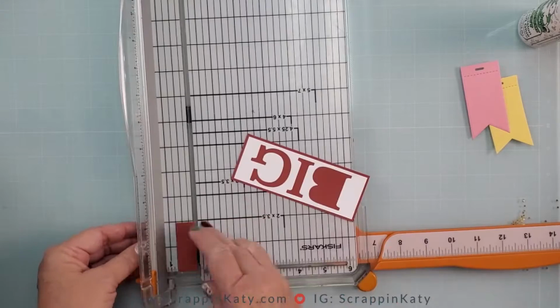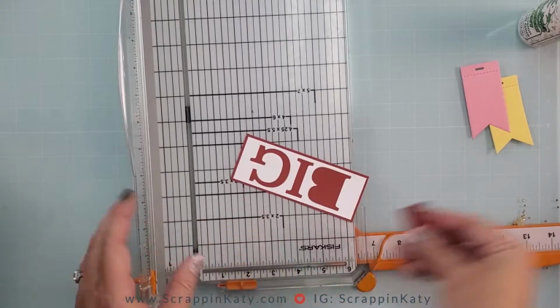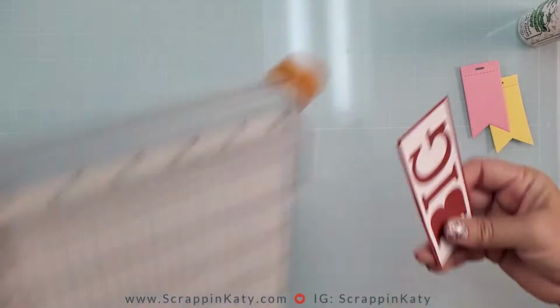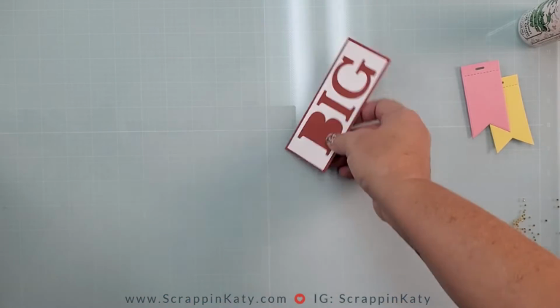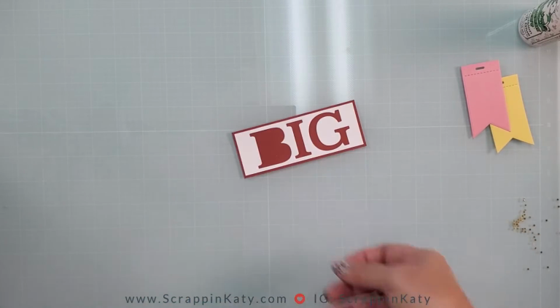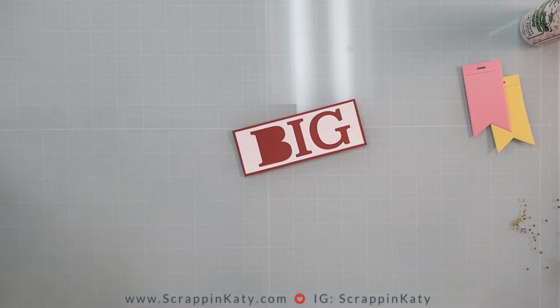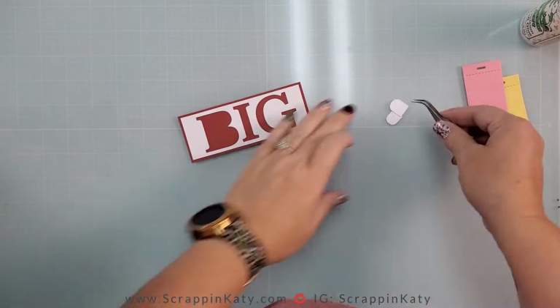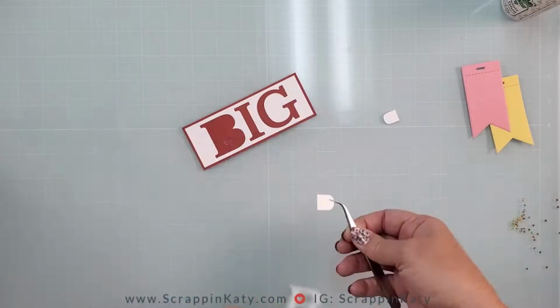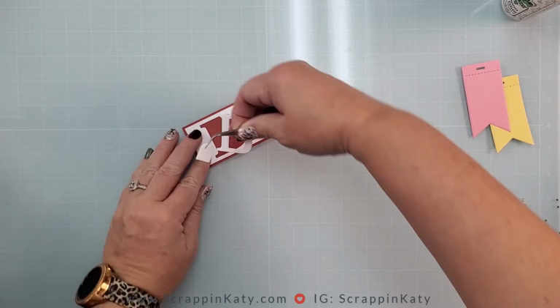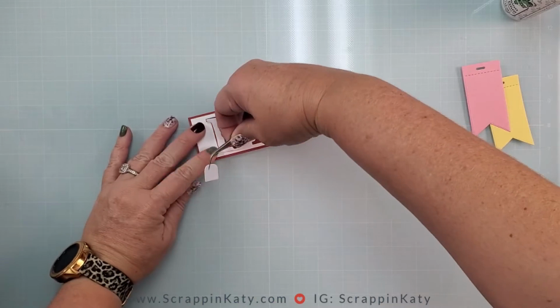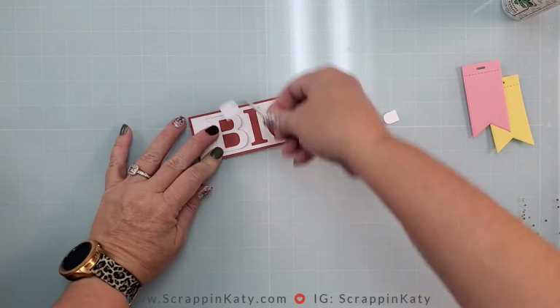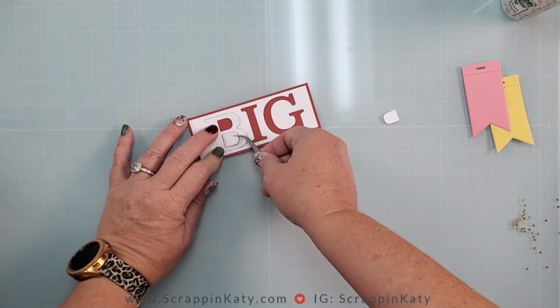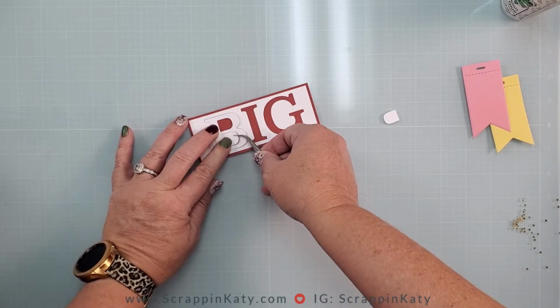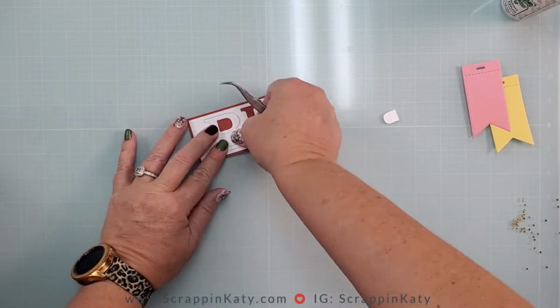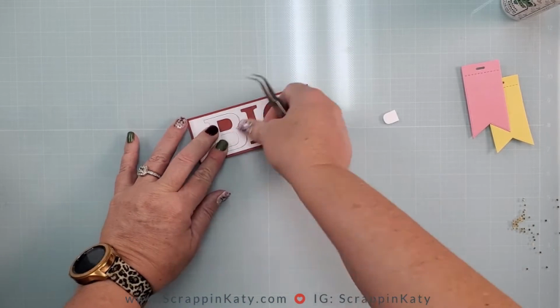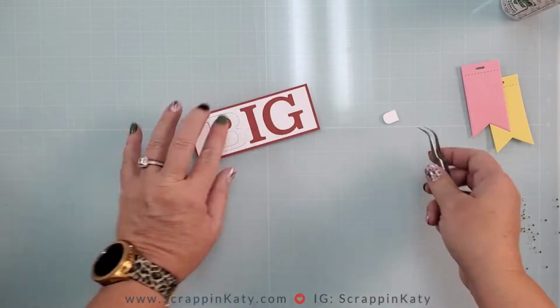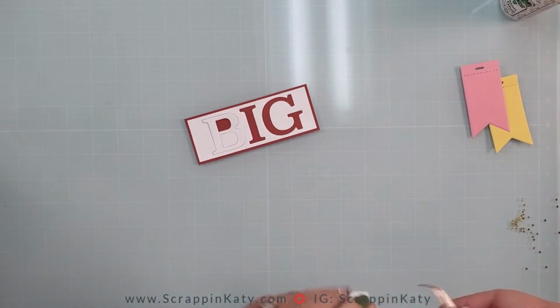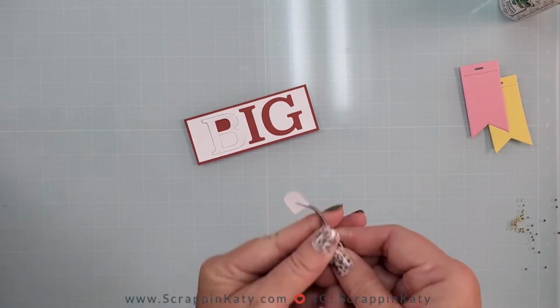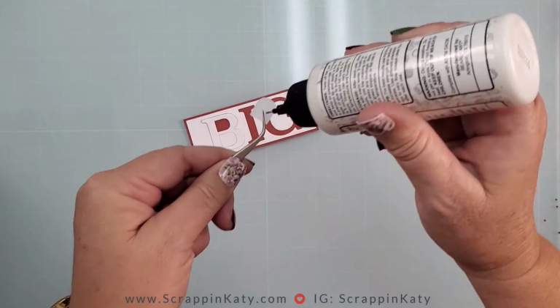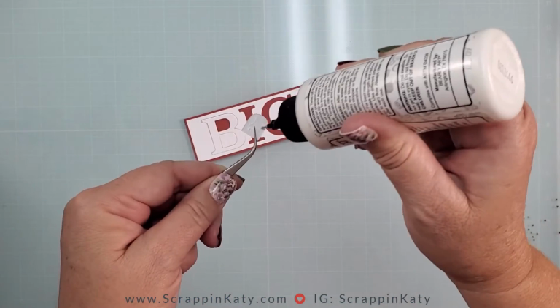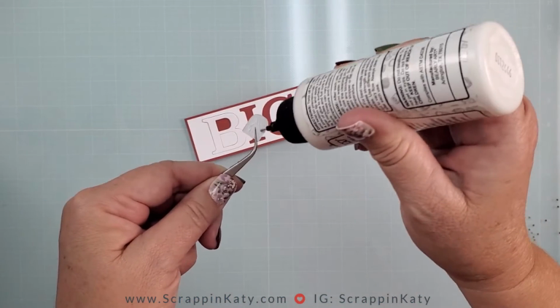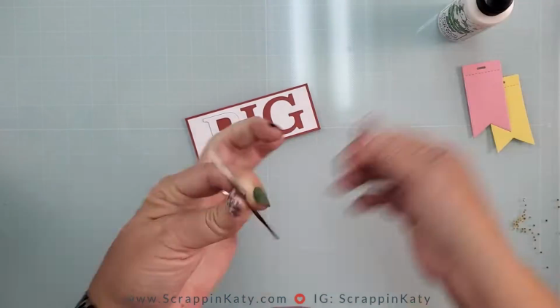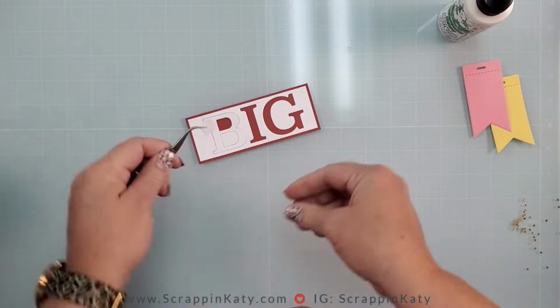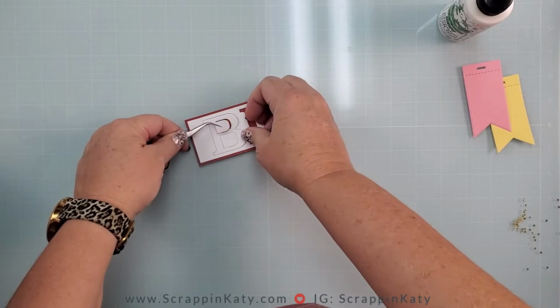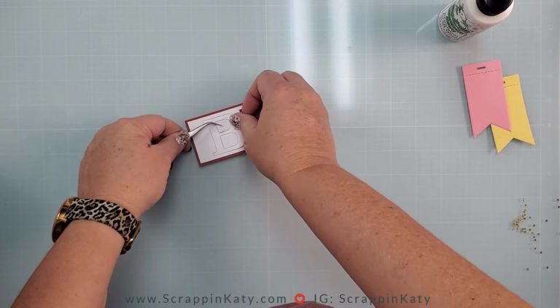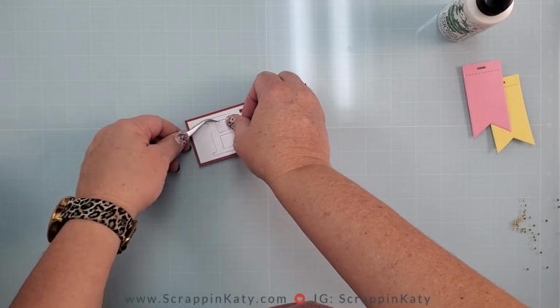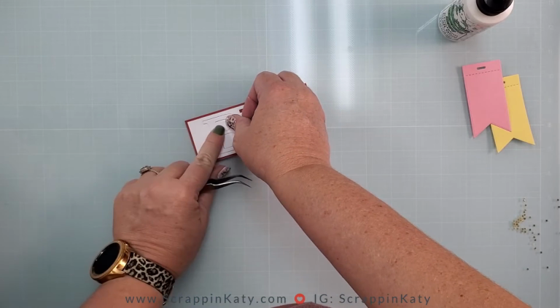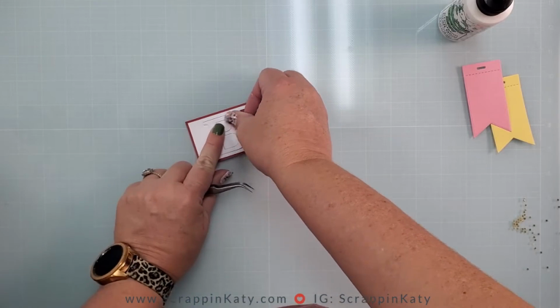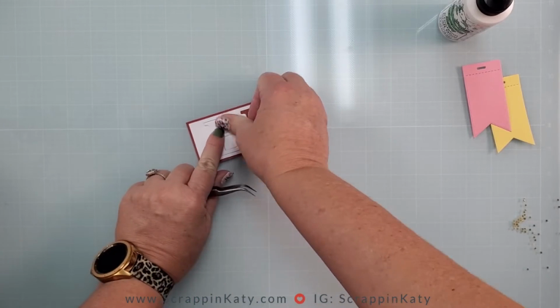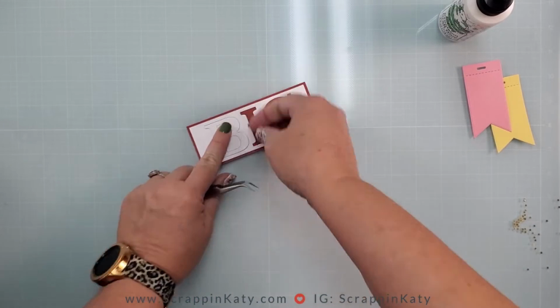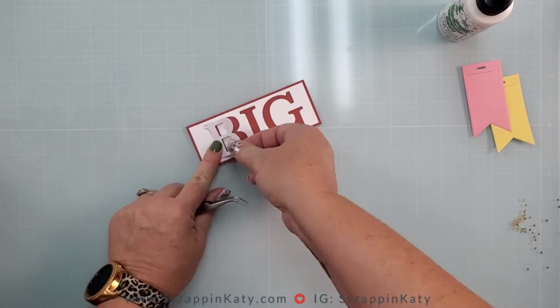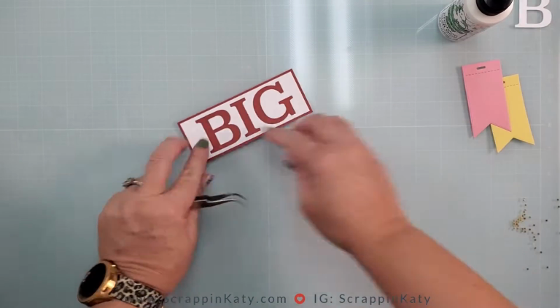By using that bee I can place the insides of the bees perfectly on the inside using some liquid adhesive, then just pop that bee out and there you have it.